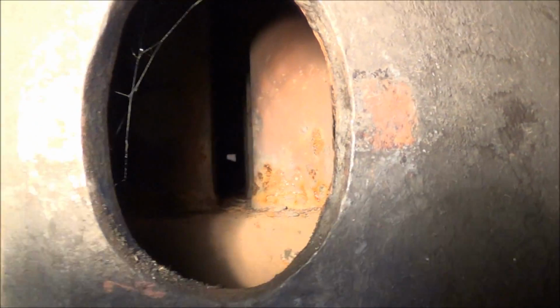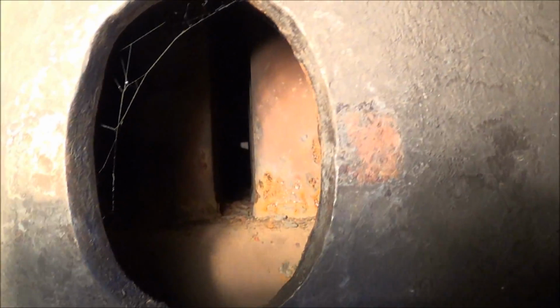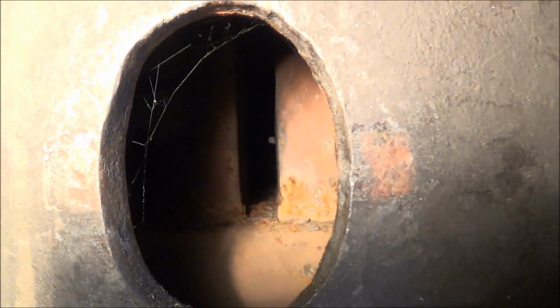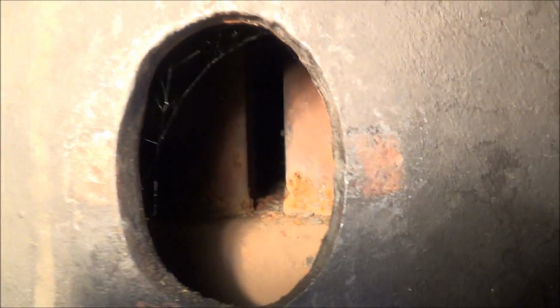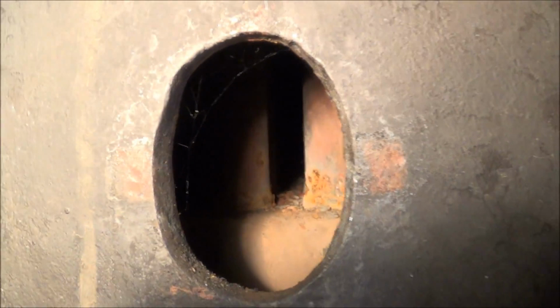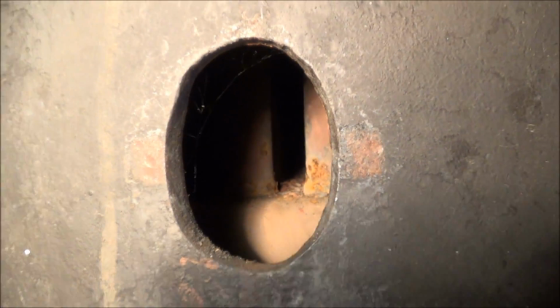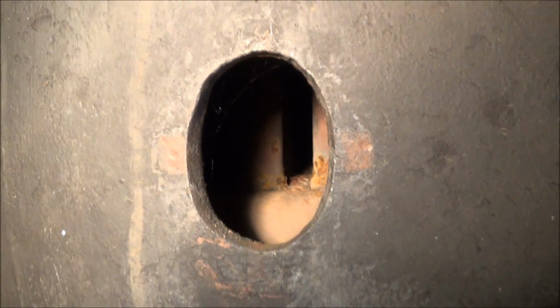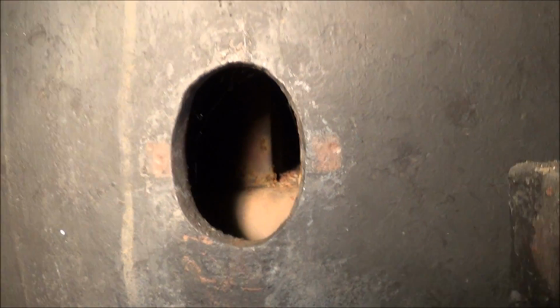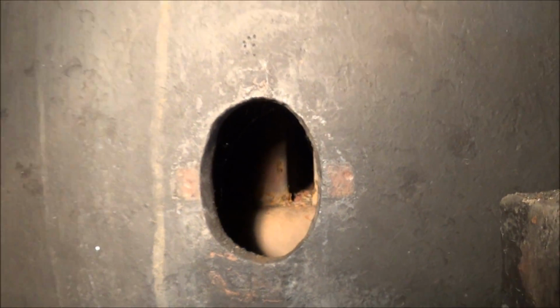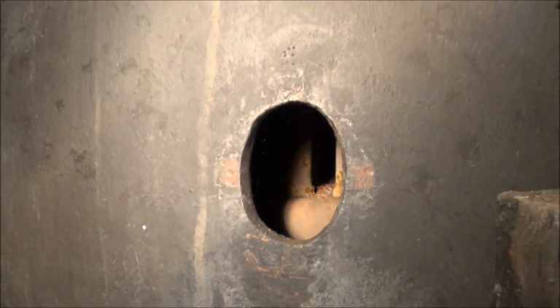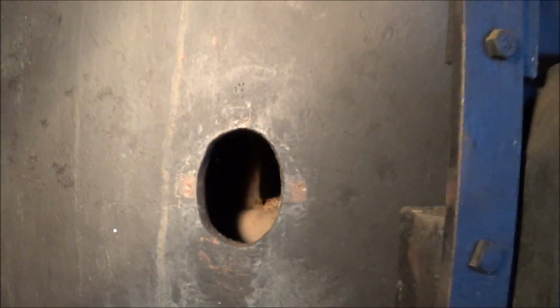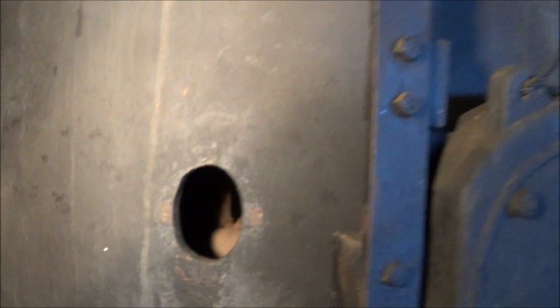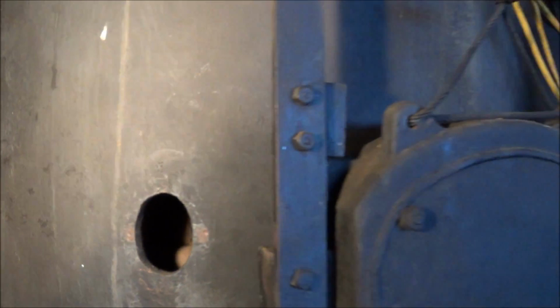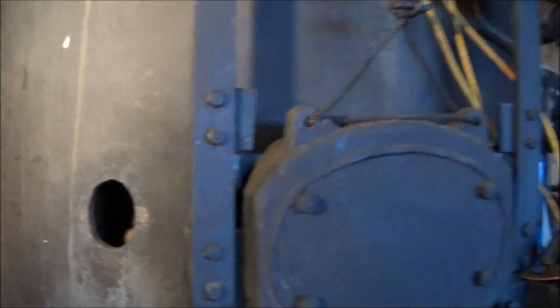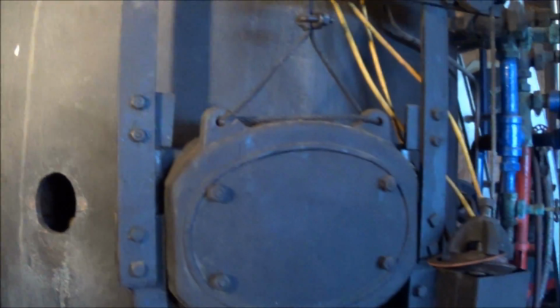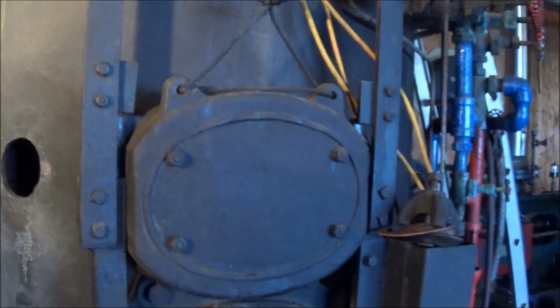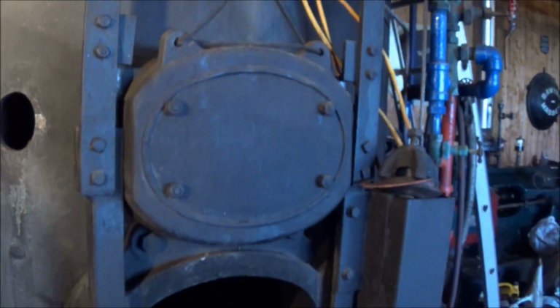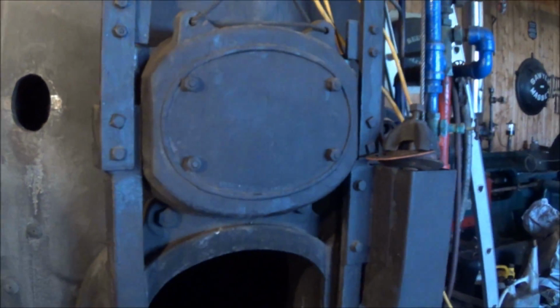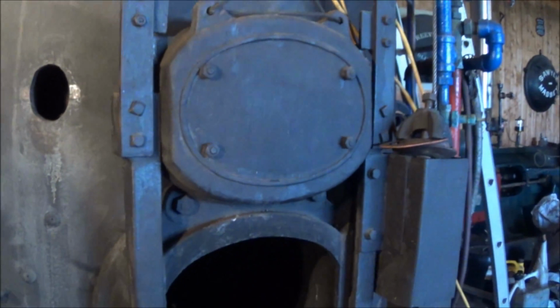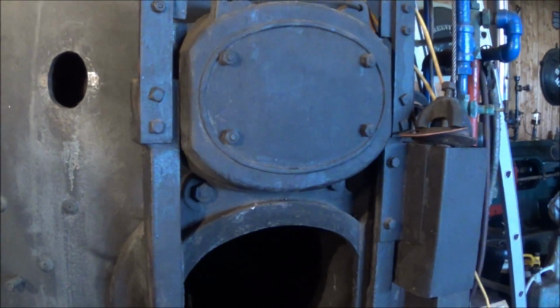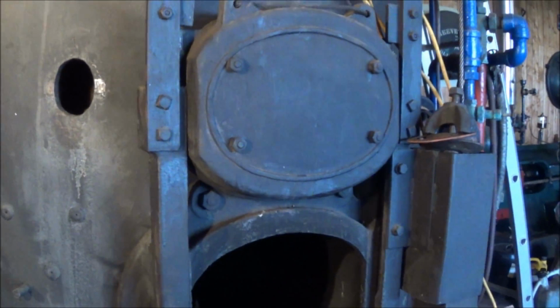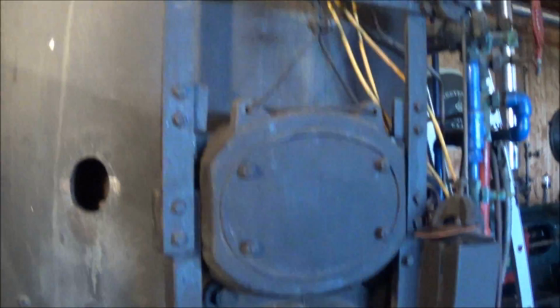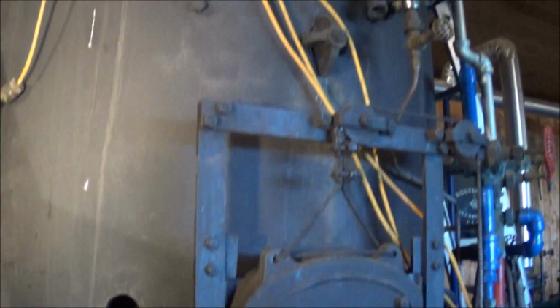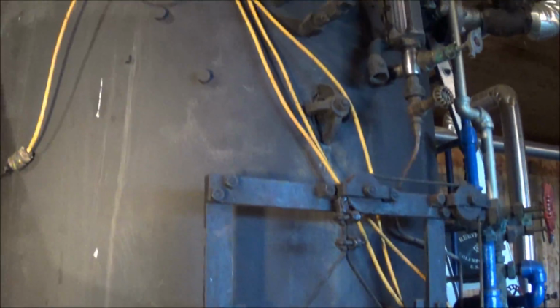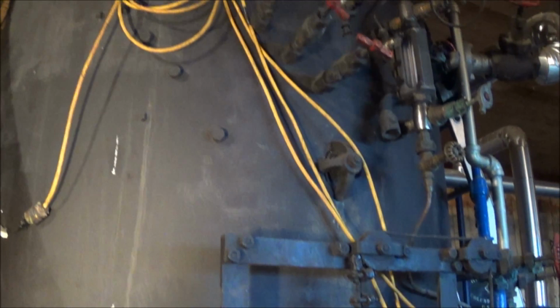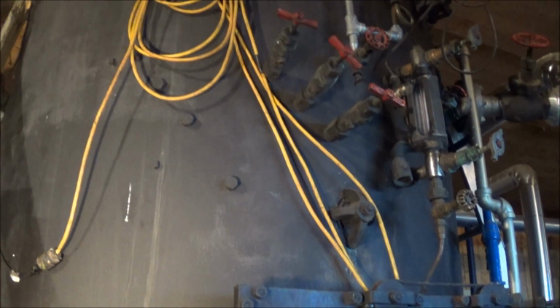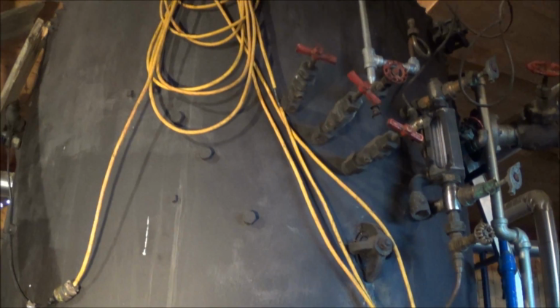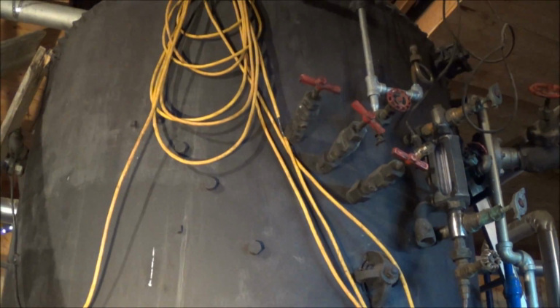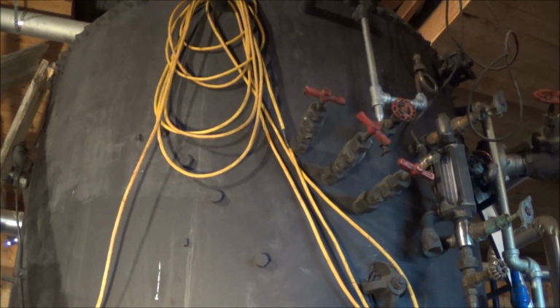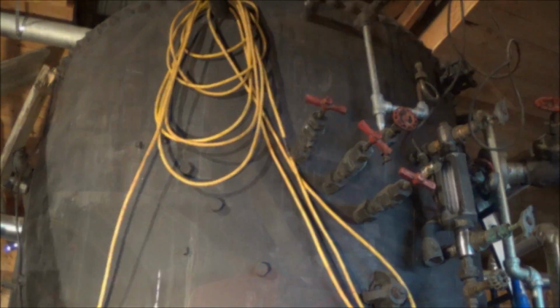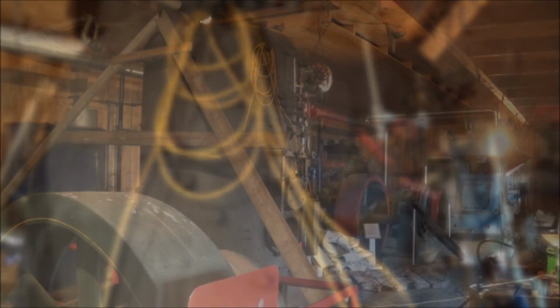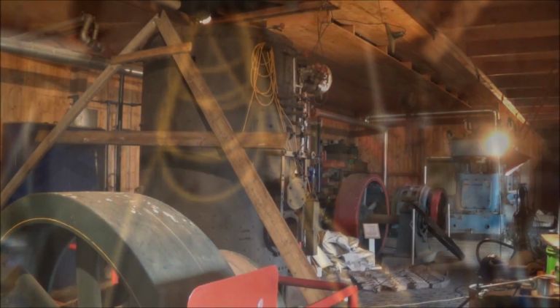Despite our best efforts to take good care of them, at the end of the day it is an old boiler. Maintenance like this does need to happen.